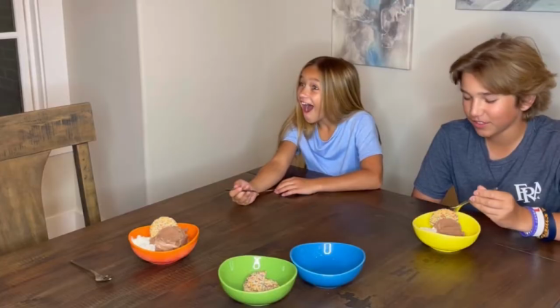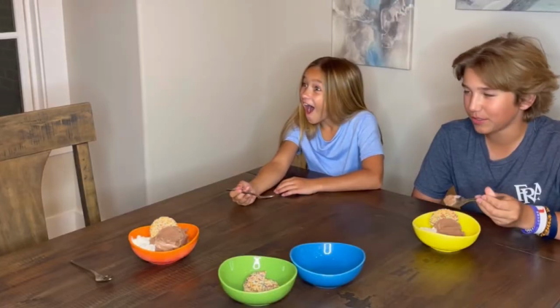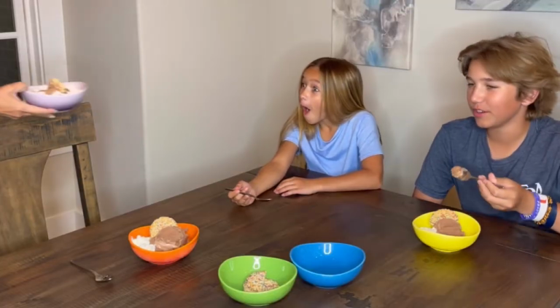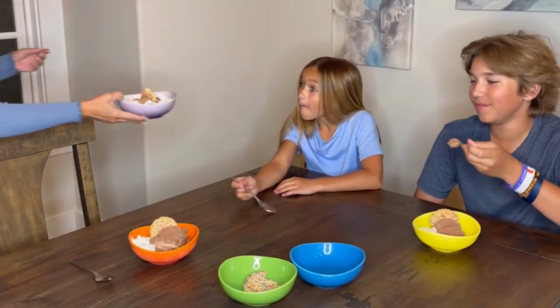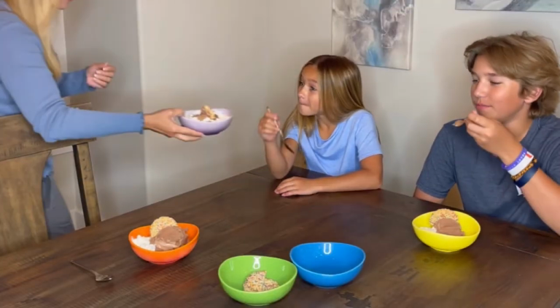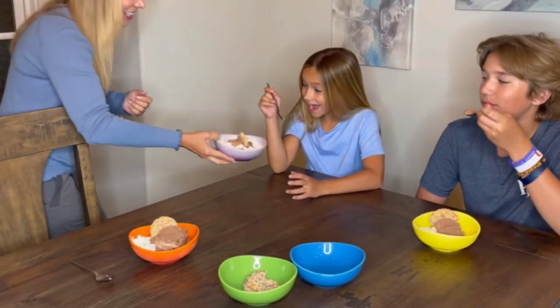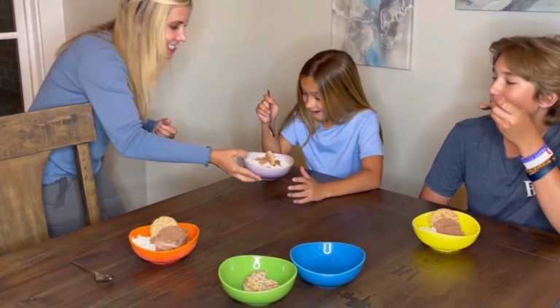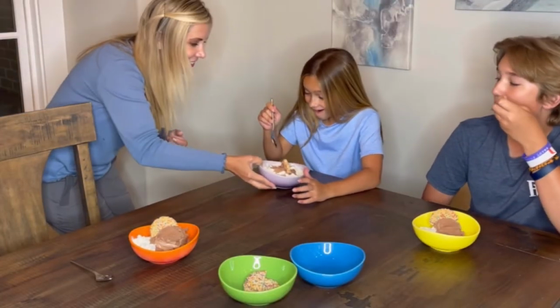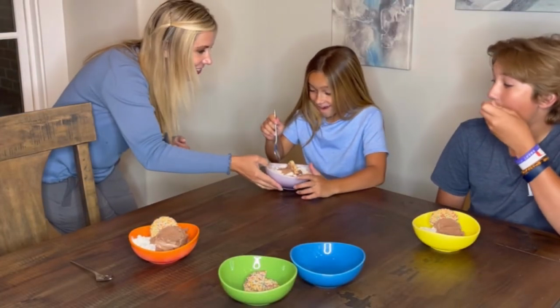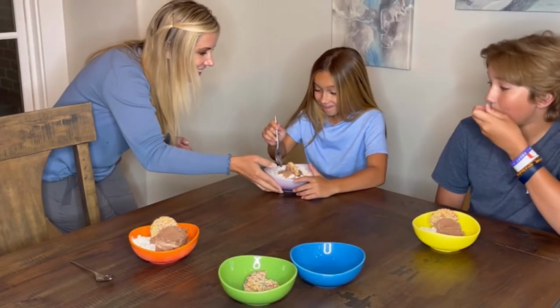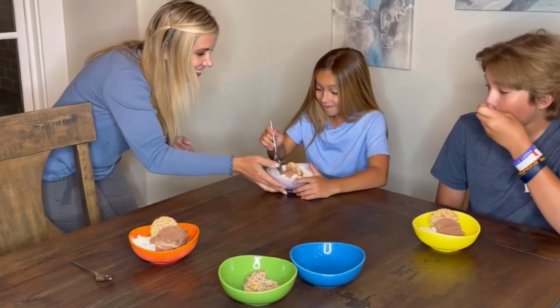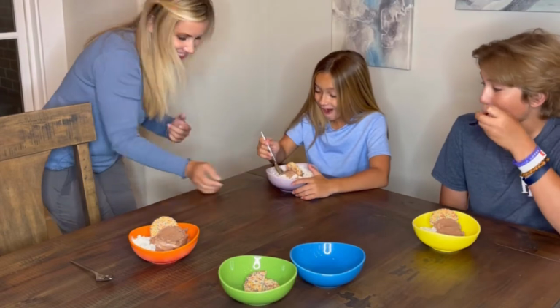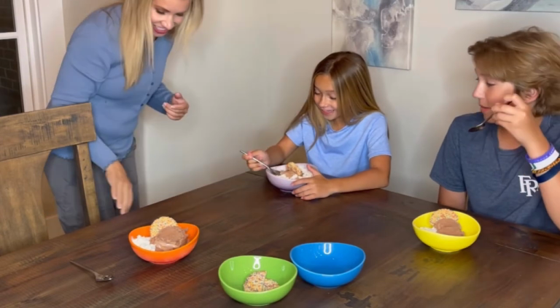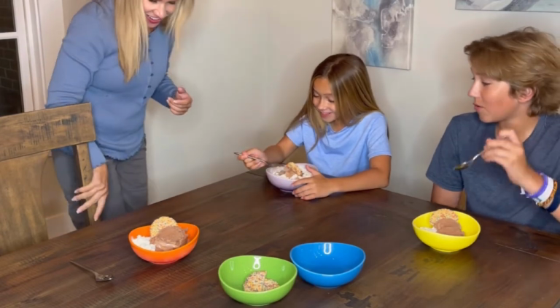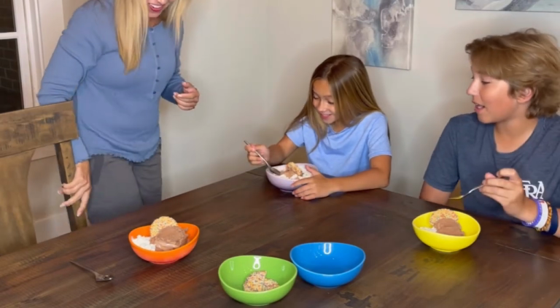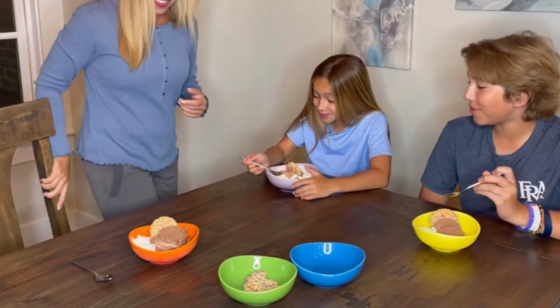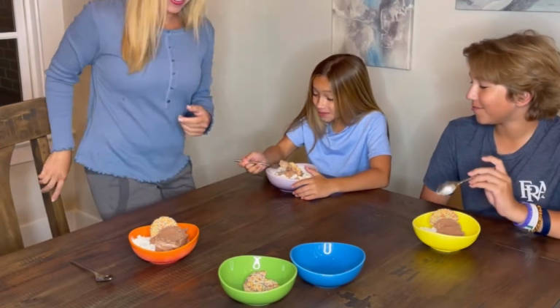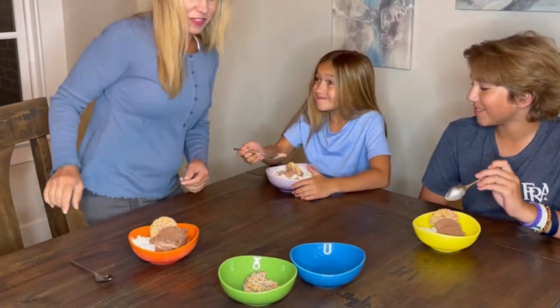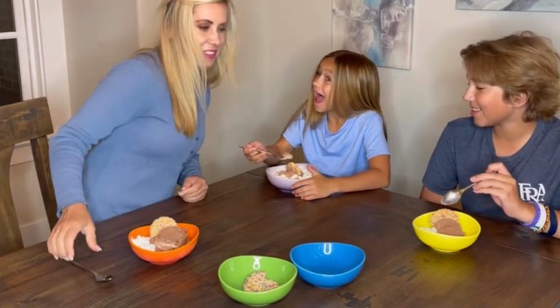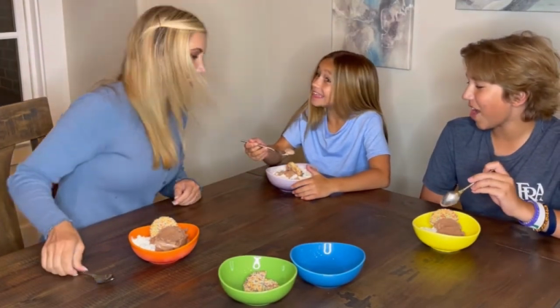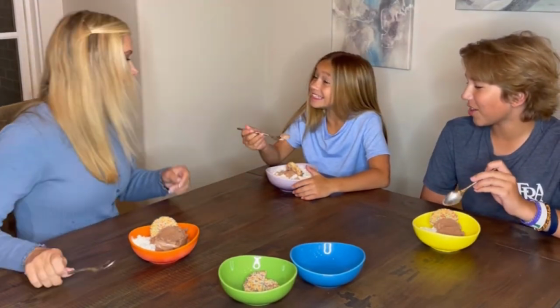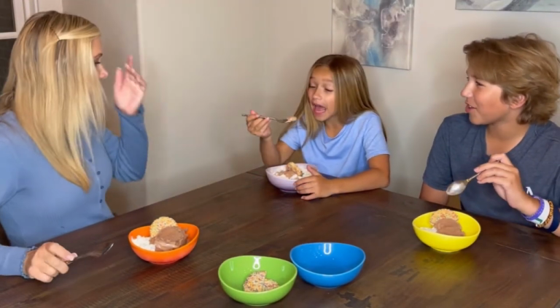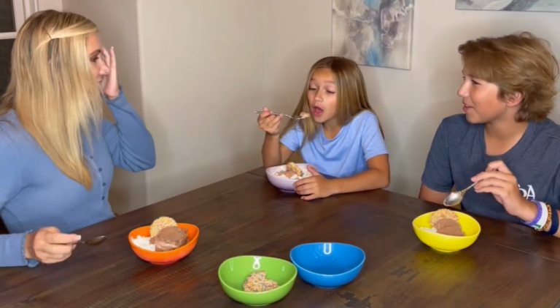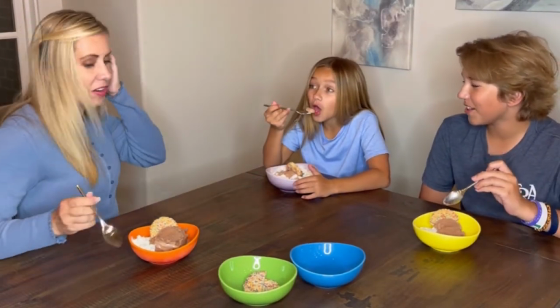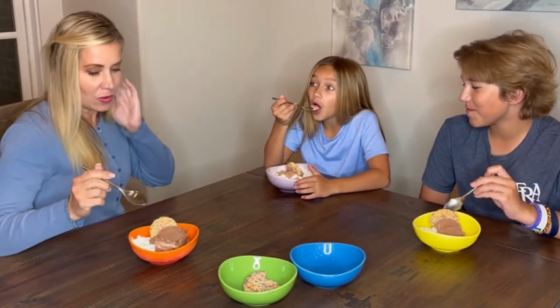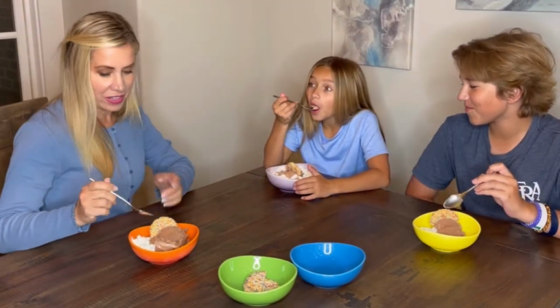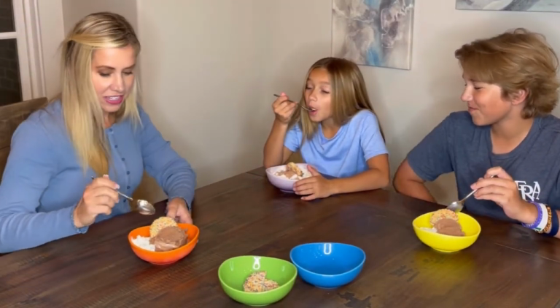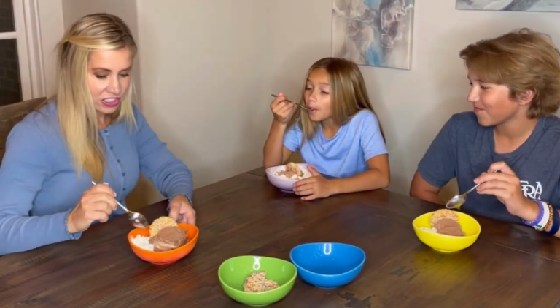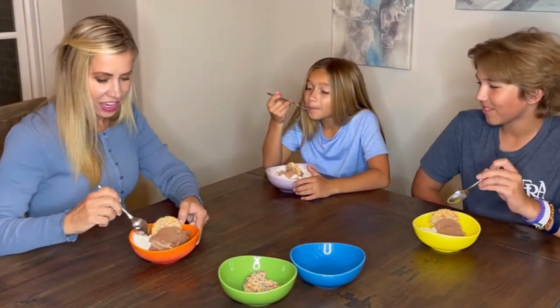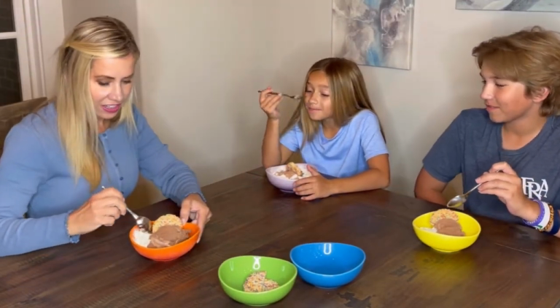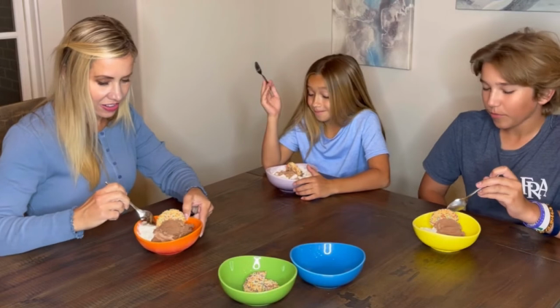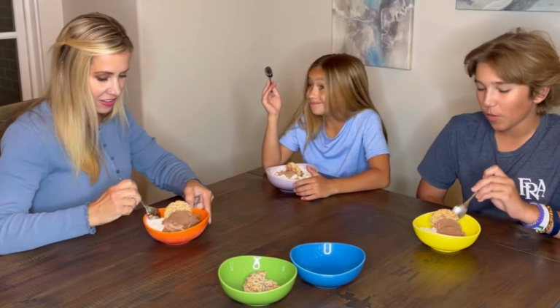Watch their faces light up when you serve them dessert in these bowls, whether it's ice cream, cobbler, cereal — you name it.